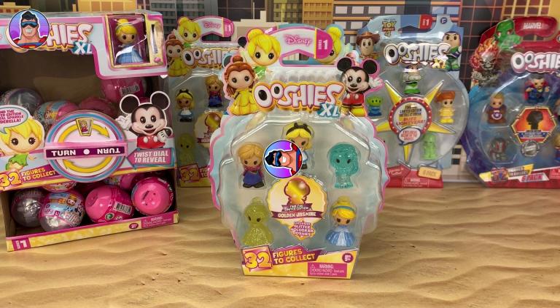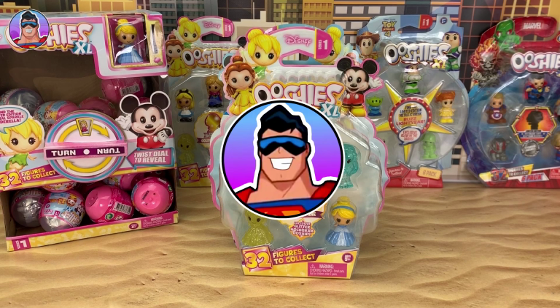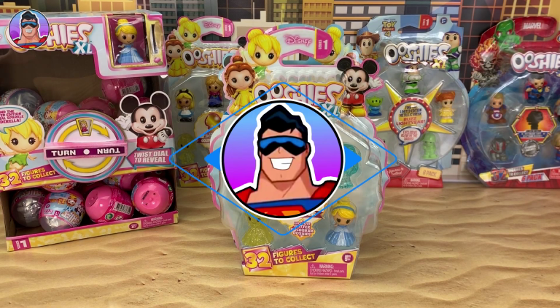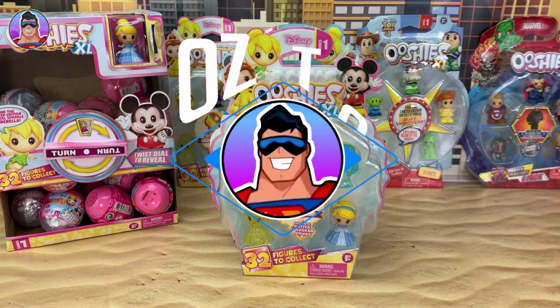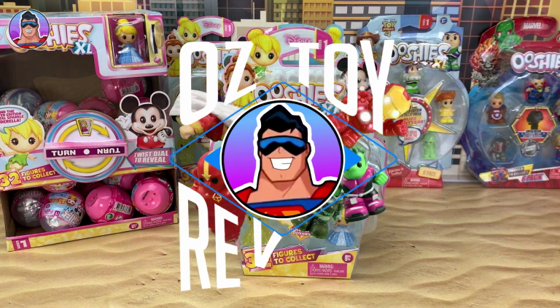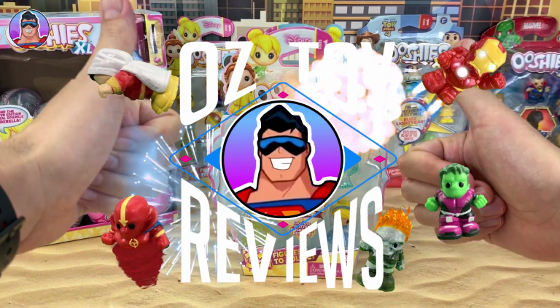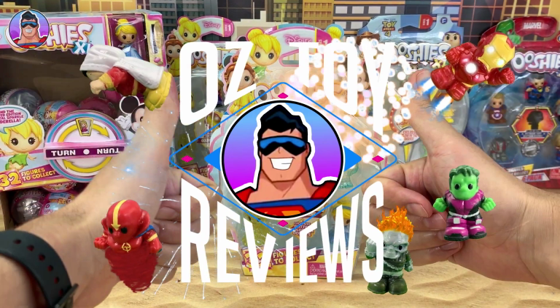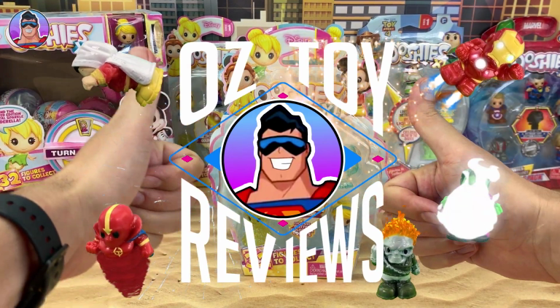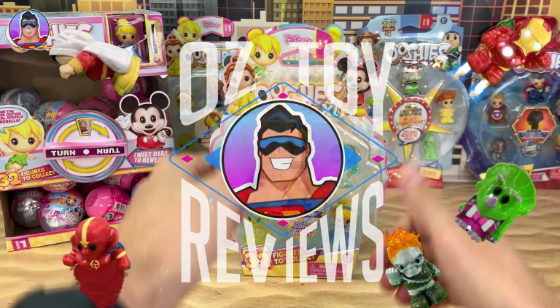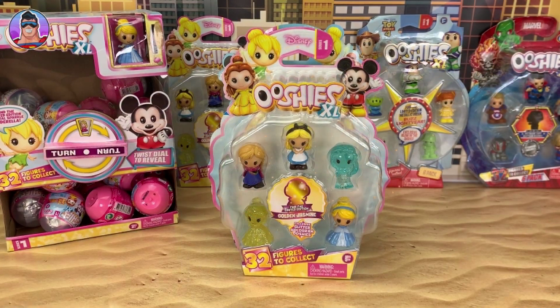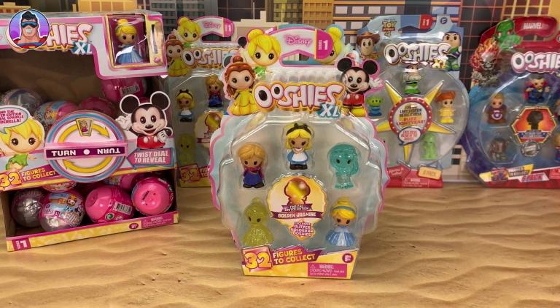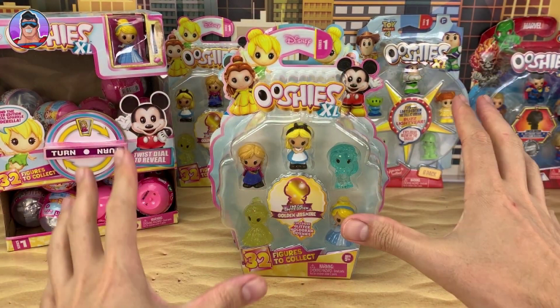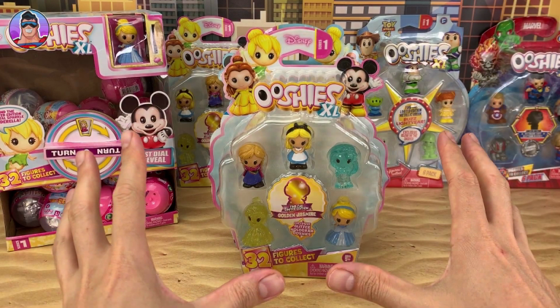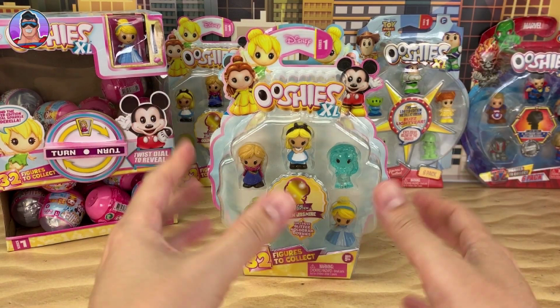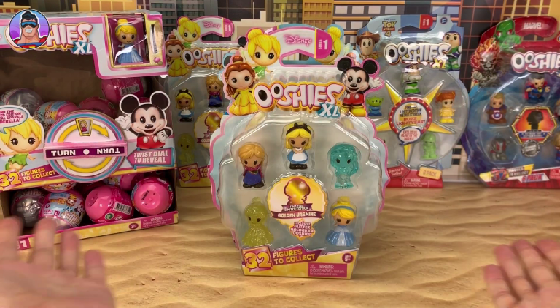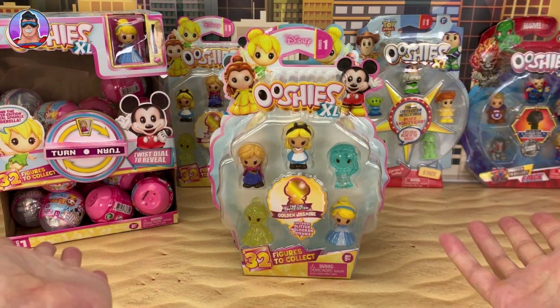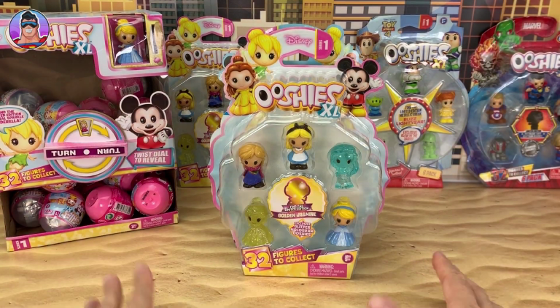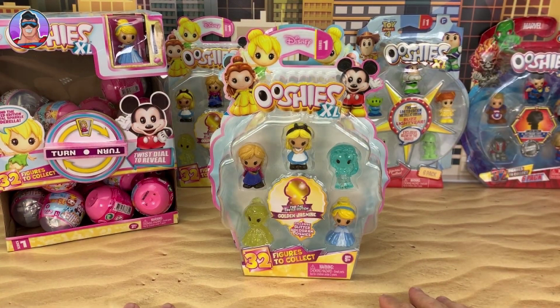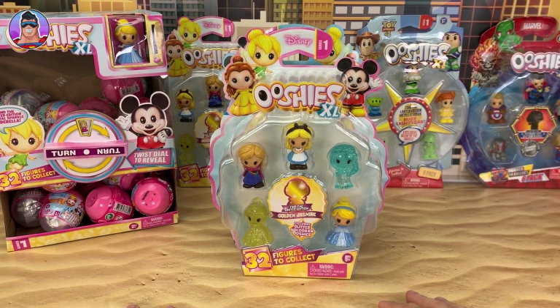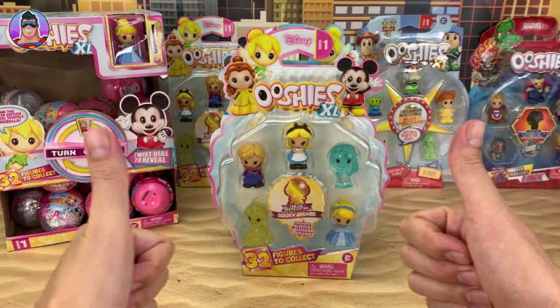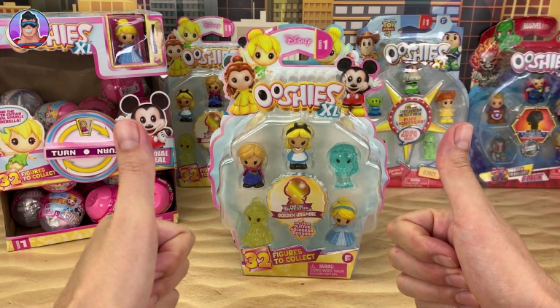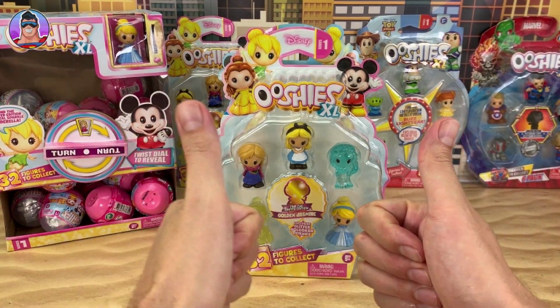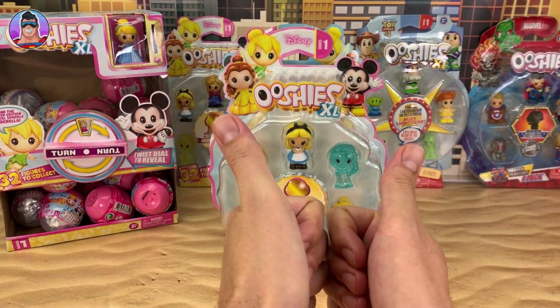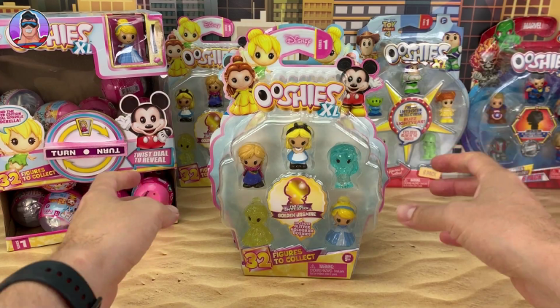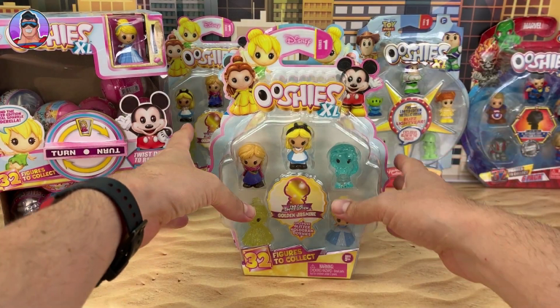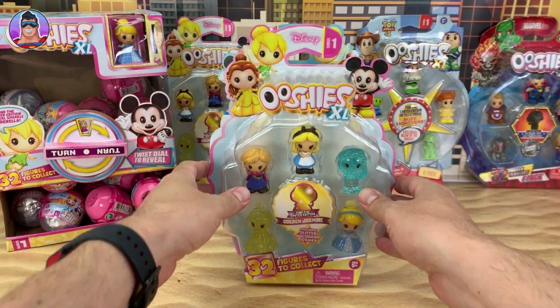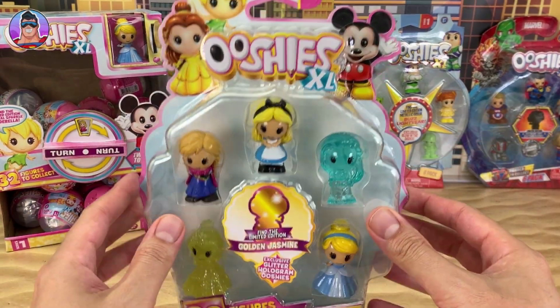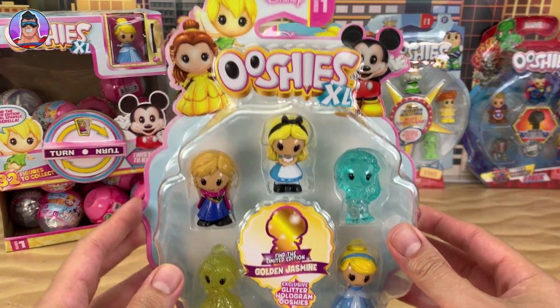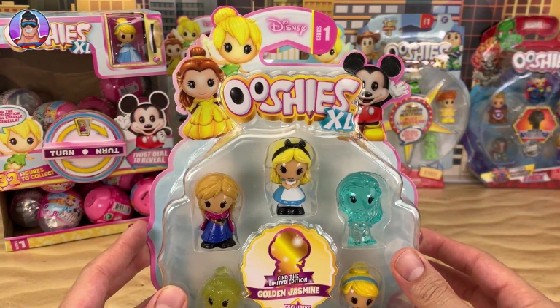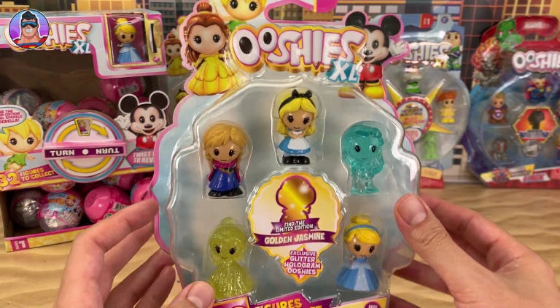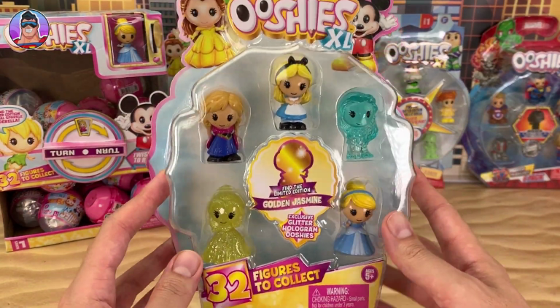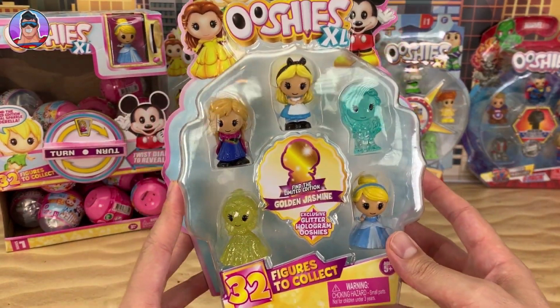Hello and welcome to Oz Toy Reviews. Hello parents, toy collectors, or Ushi collectors. It's your good pal Oz here and we are today reviewing more of the Disney Series 1 Ushis XL.